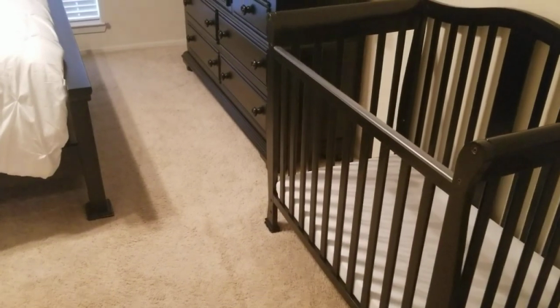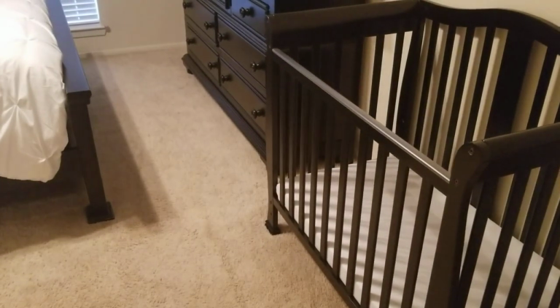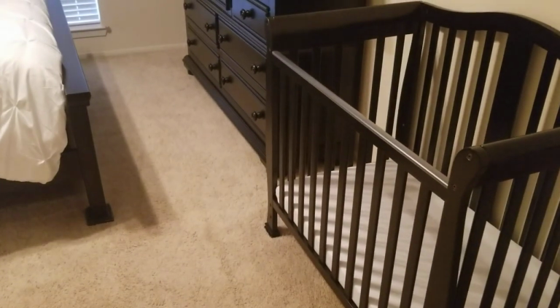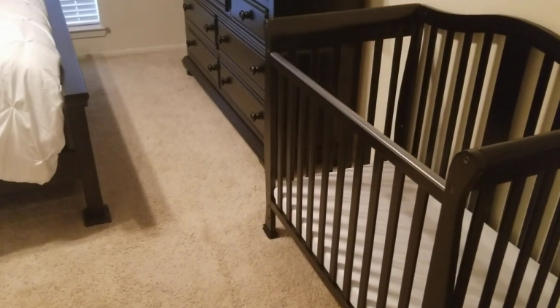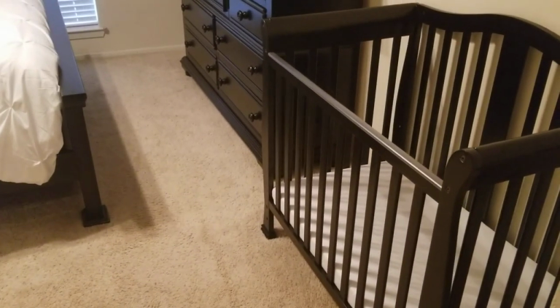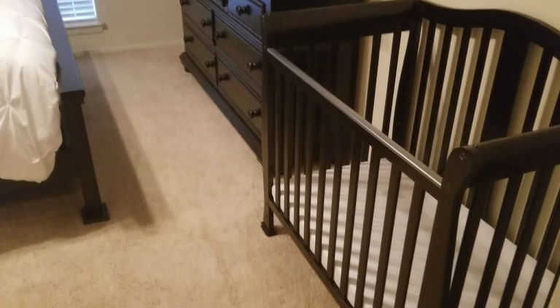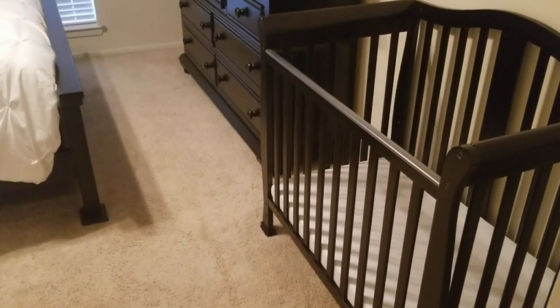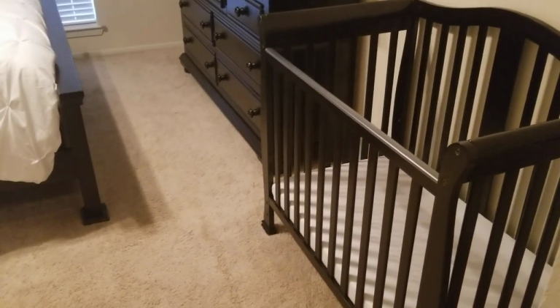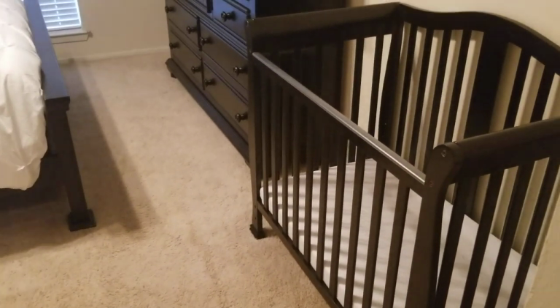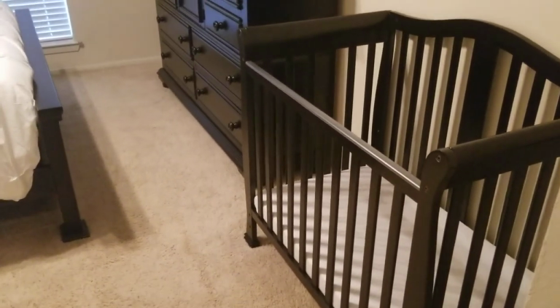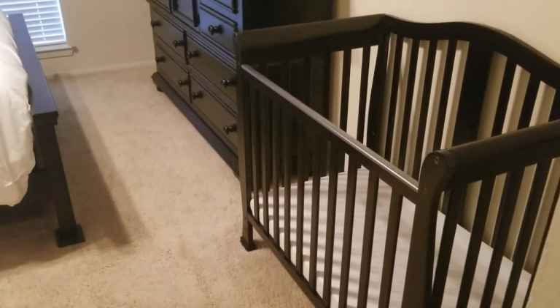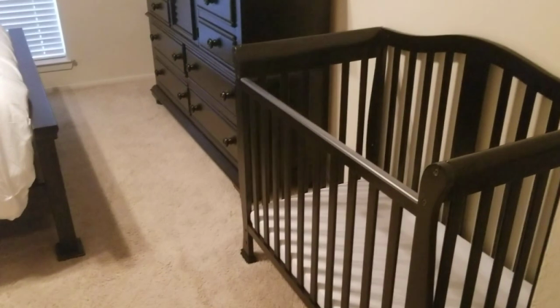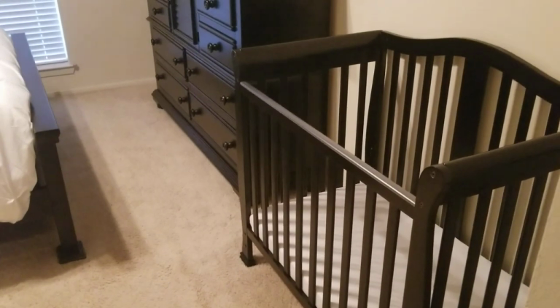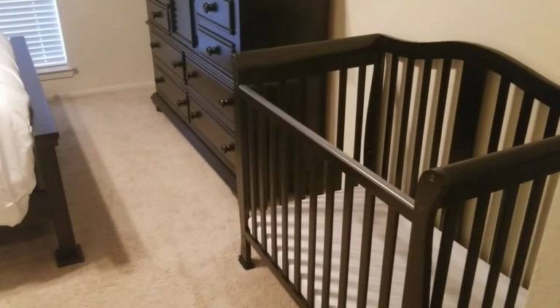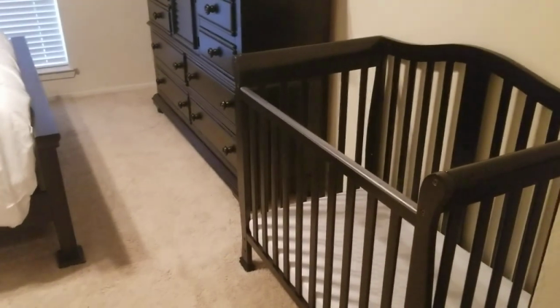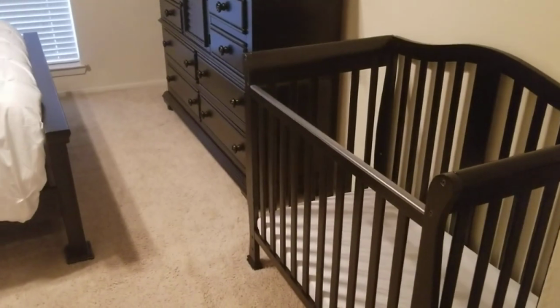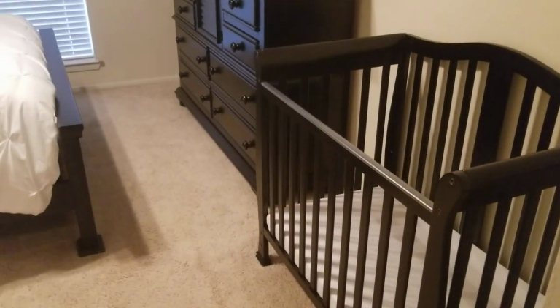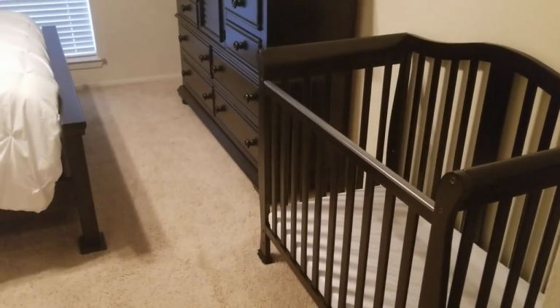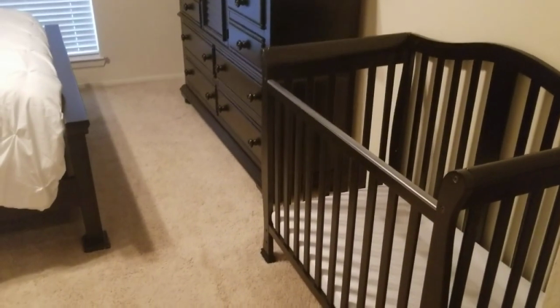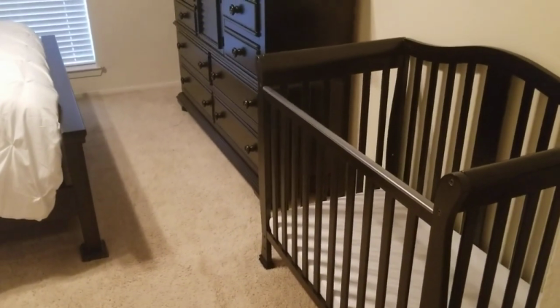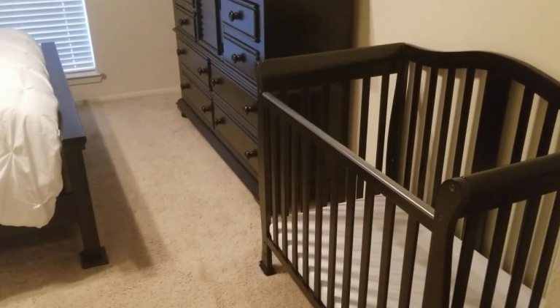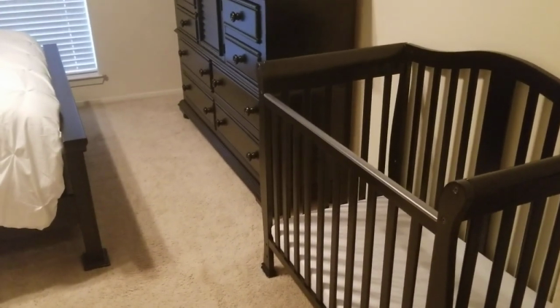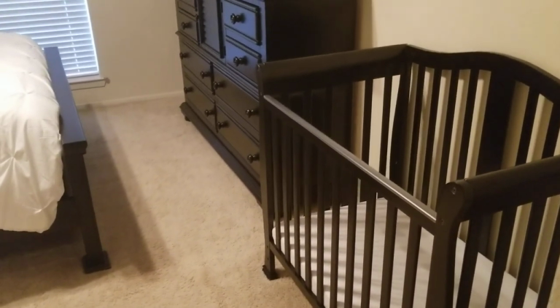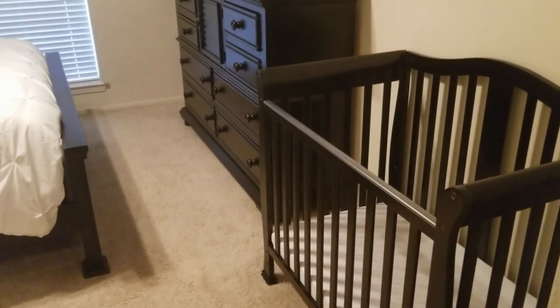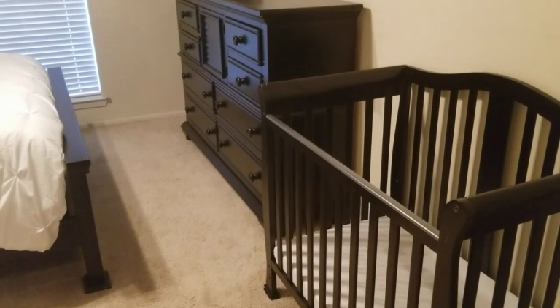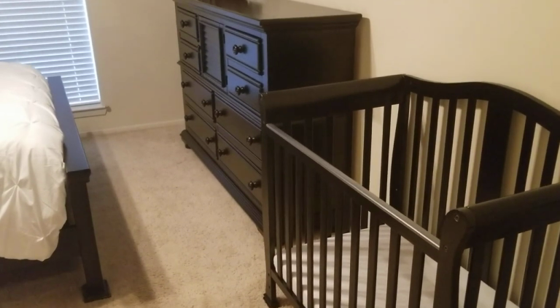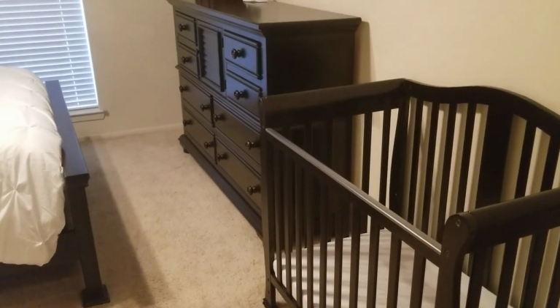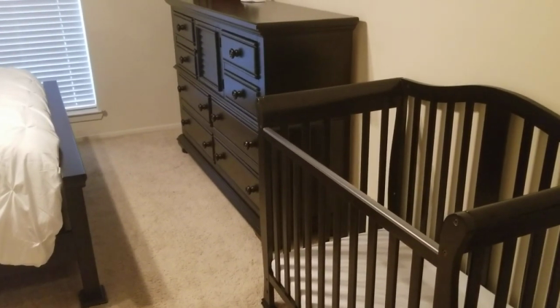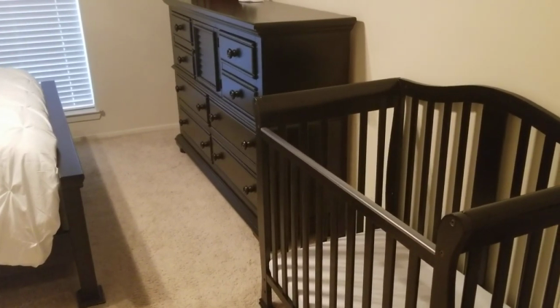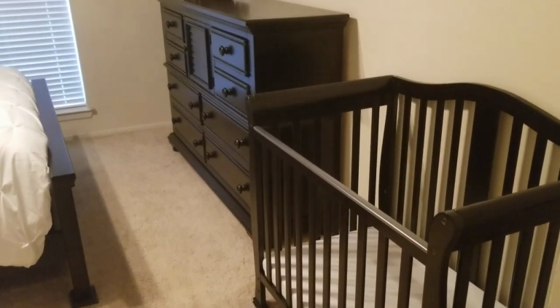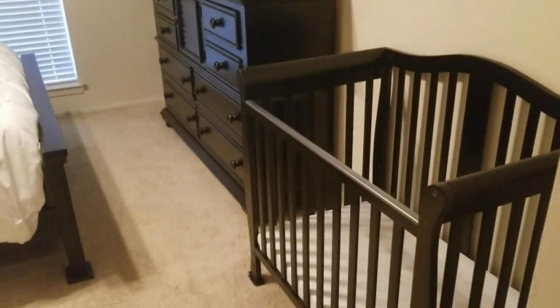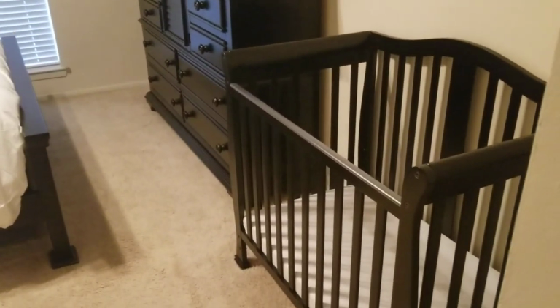Hey guys and welcome to another video. My name is Autumn Renee and I am a 23-year-old foster parent. Today I thought I would take you guys on a little tour of my one-bedroom apartment to show you how I prepared for a foster care placement for ages 0 to 2.